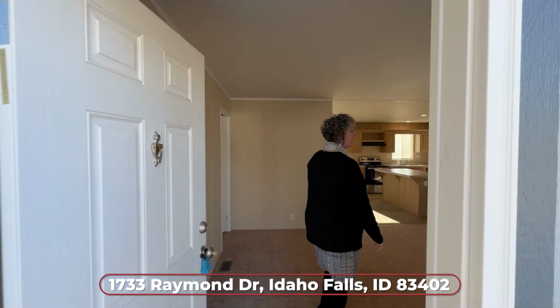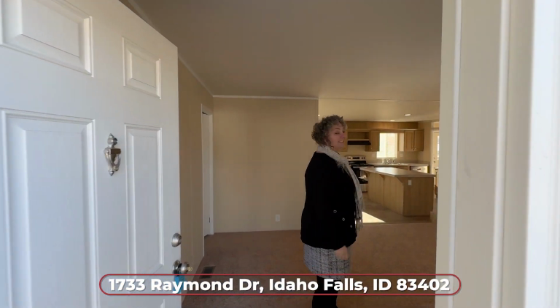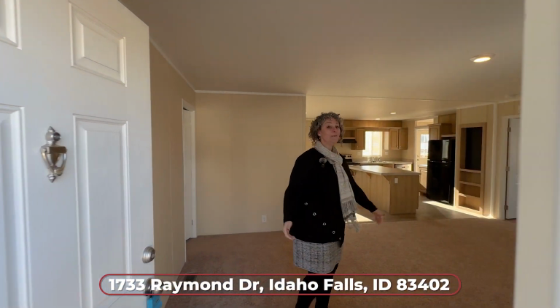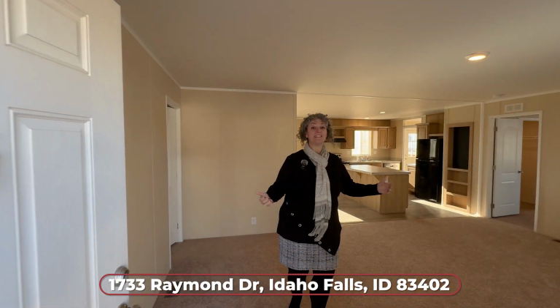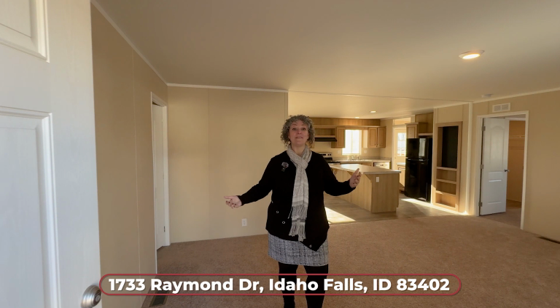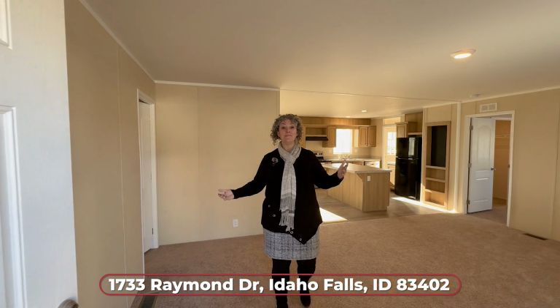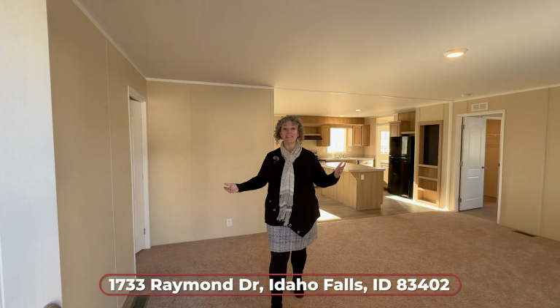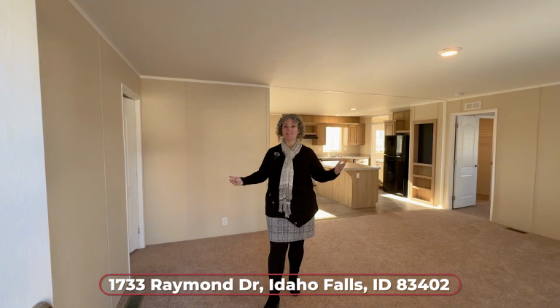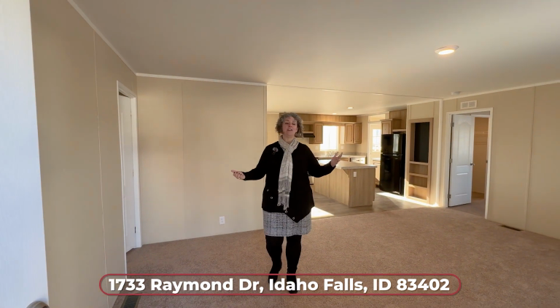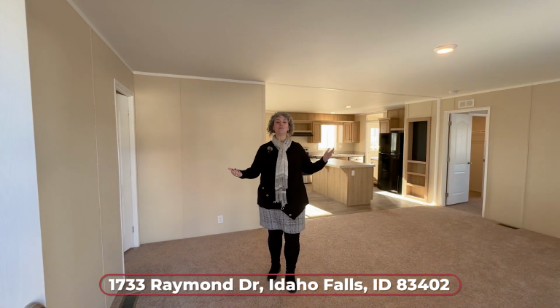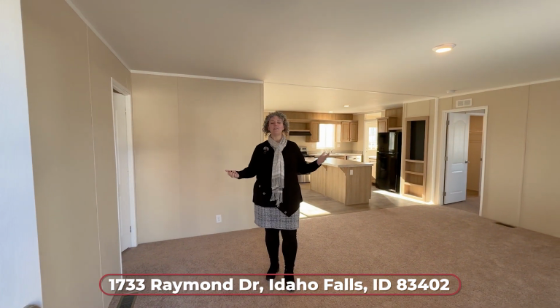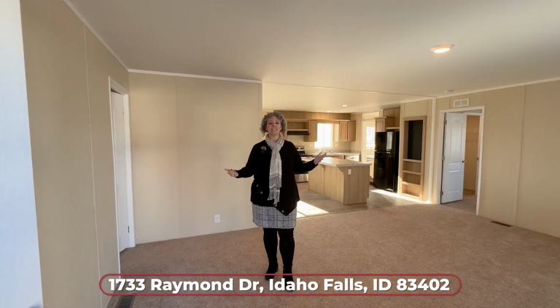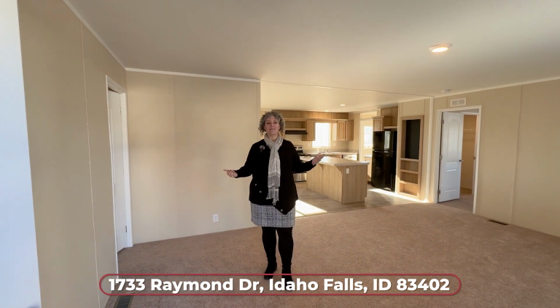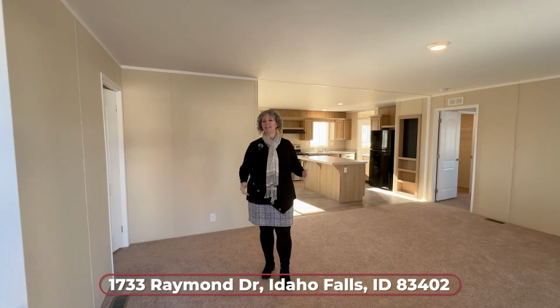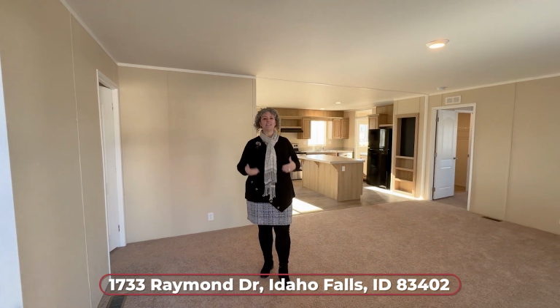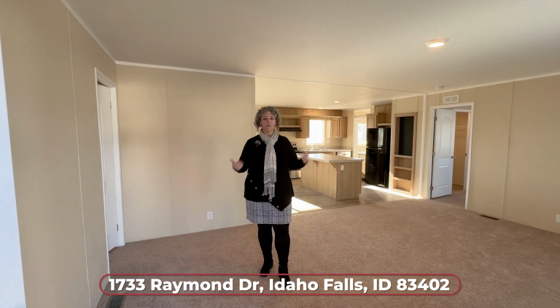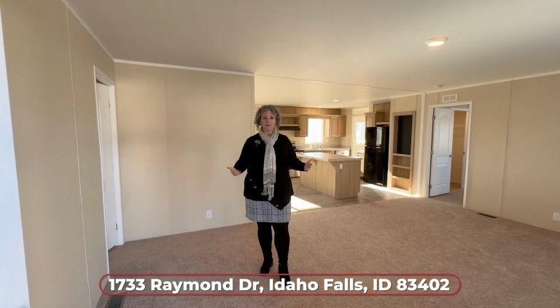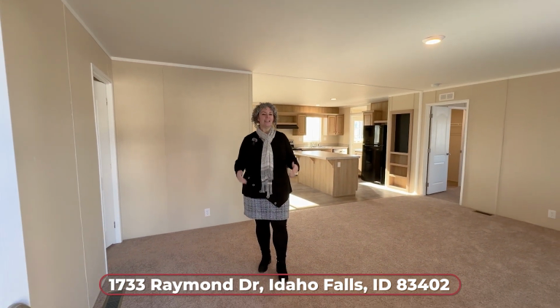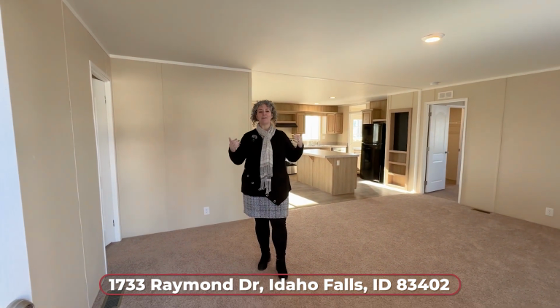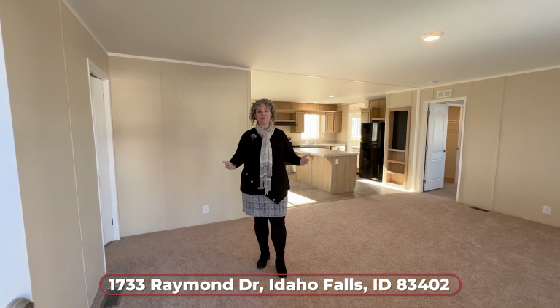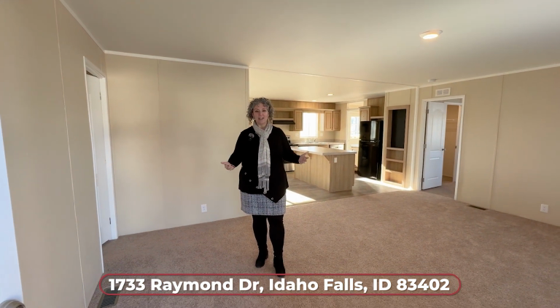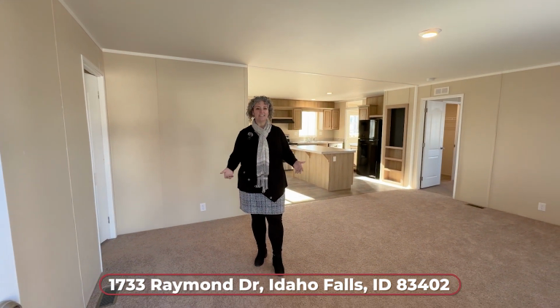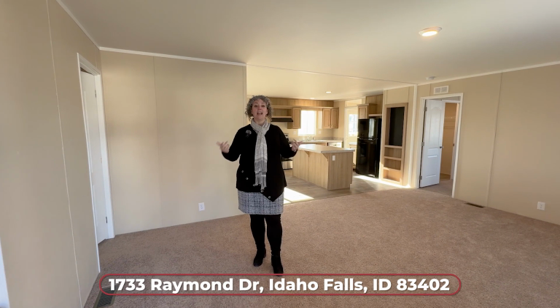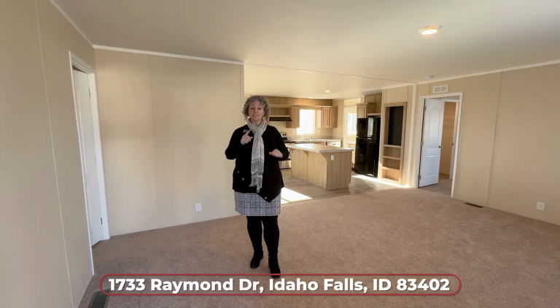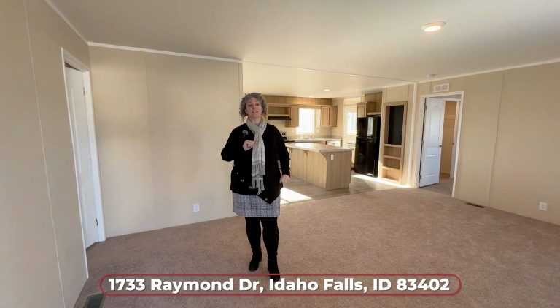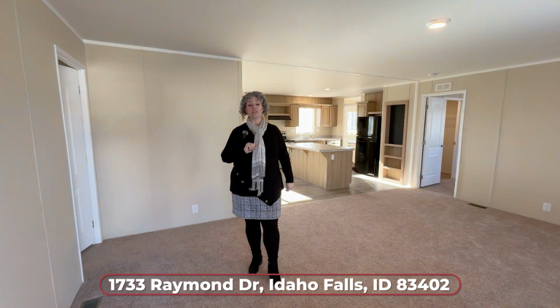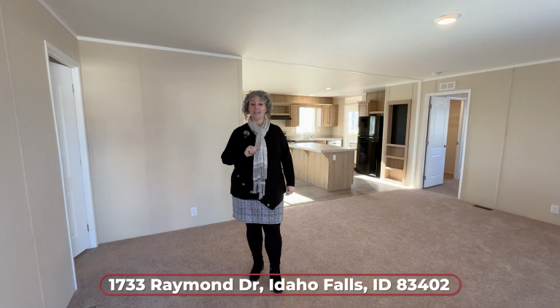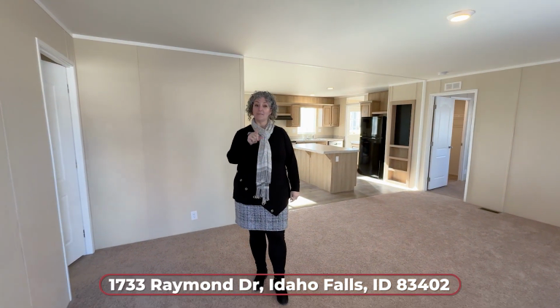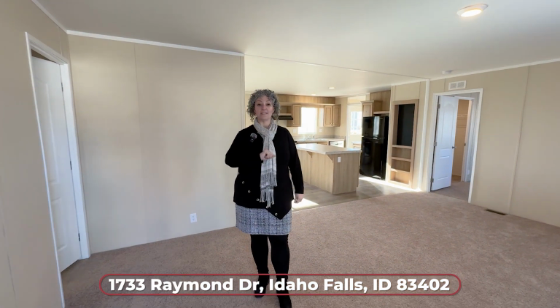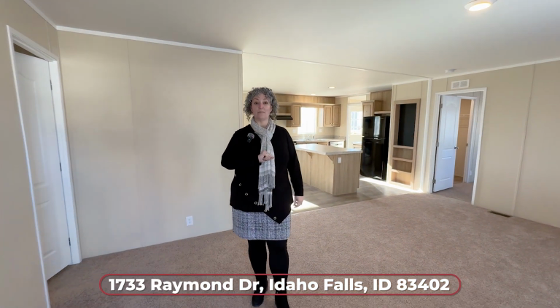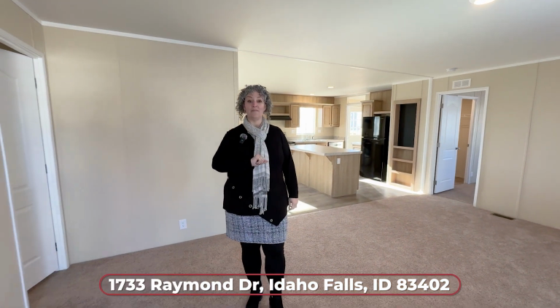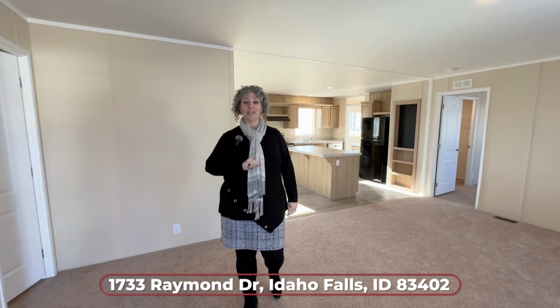This home has never been lived in — you are going to love it. It's affordable, it's on a great lot, and you can get traditional financing because it's on a permanent foundation.